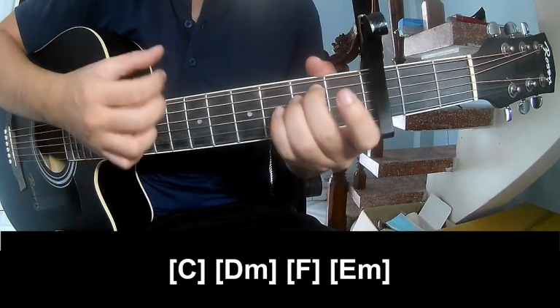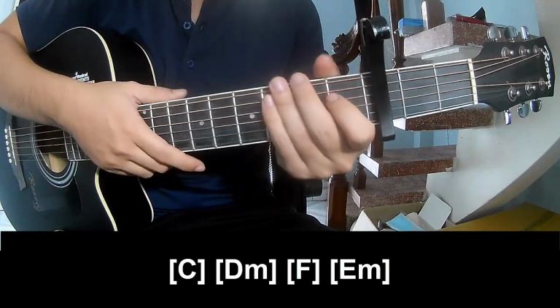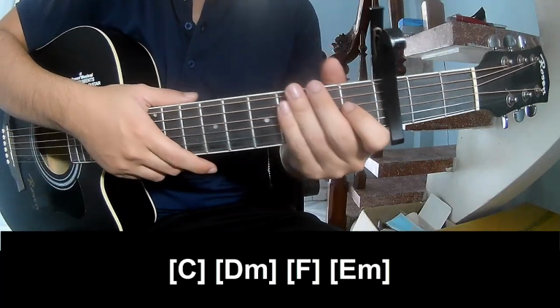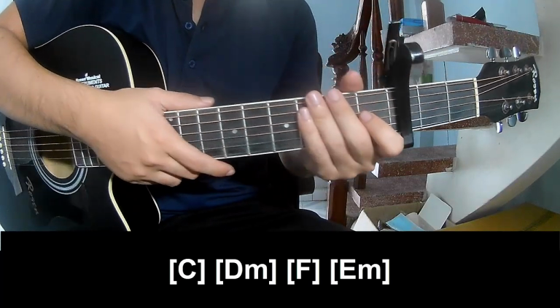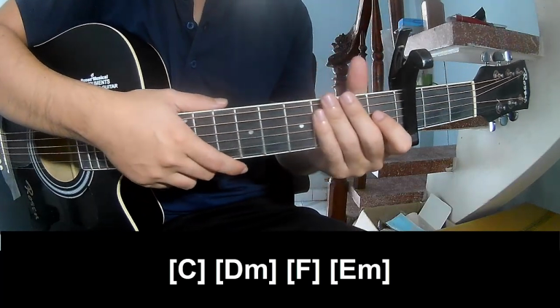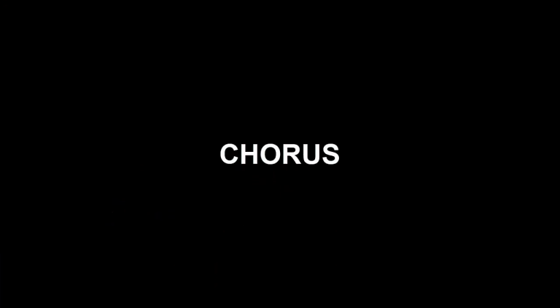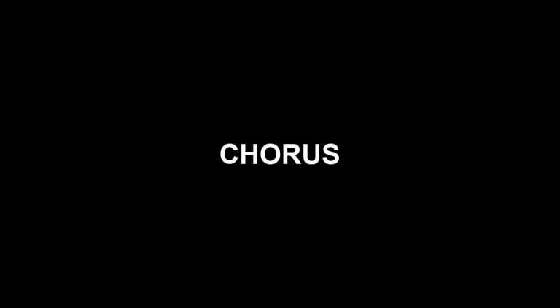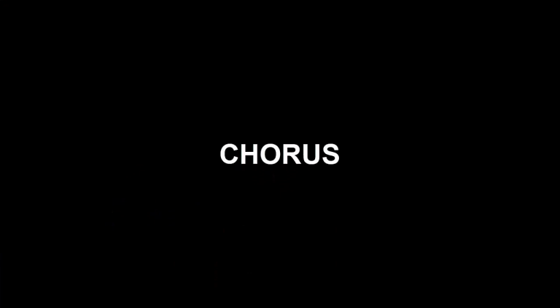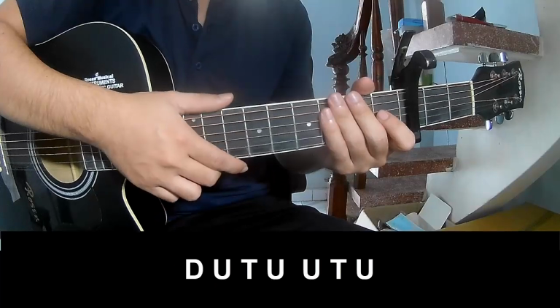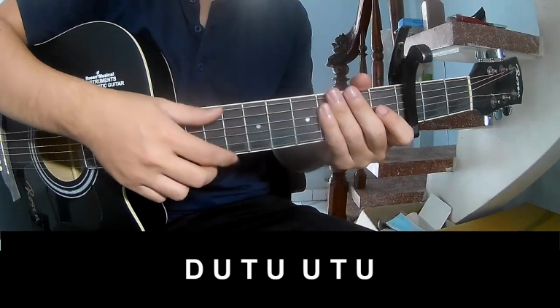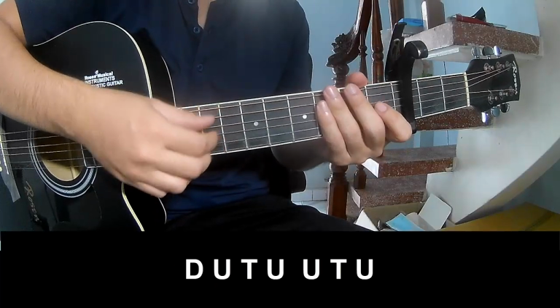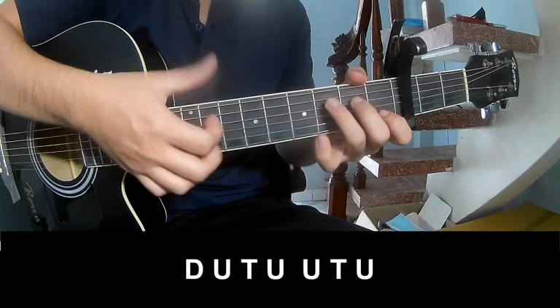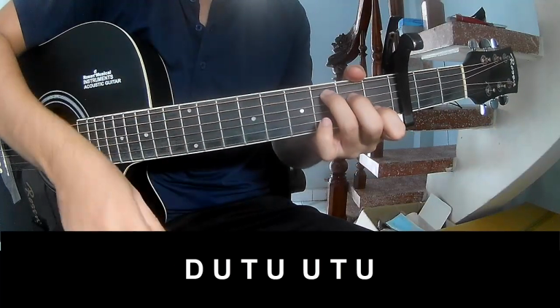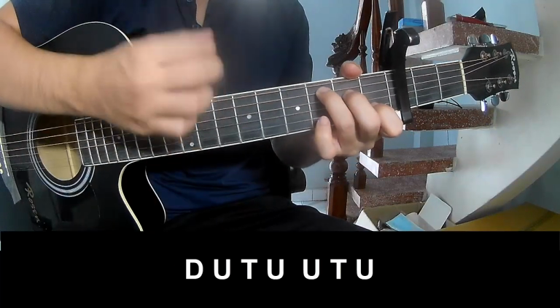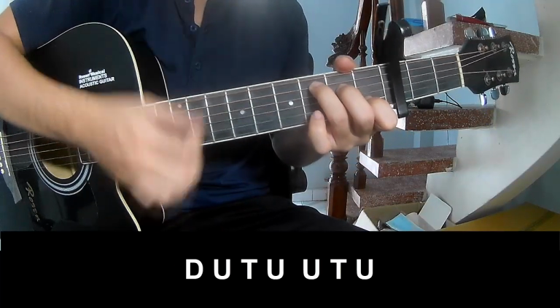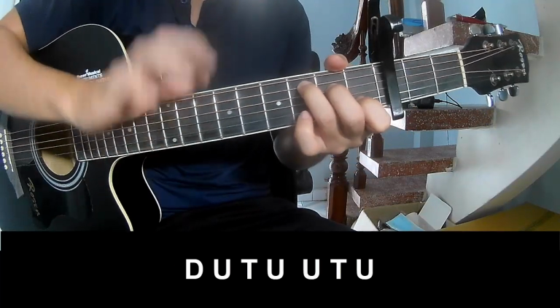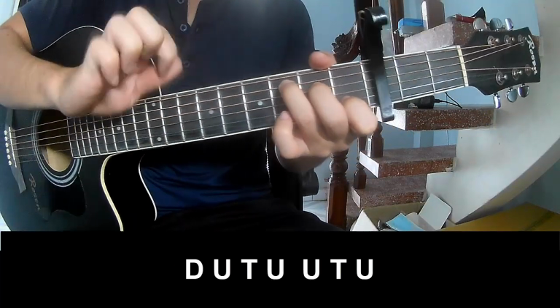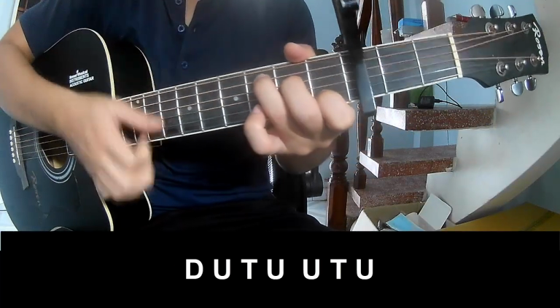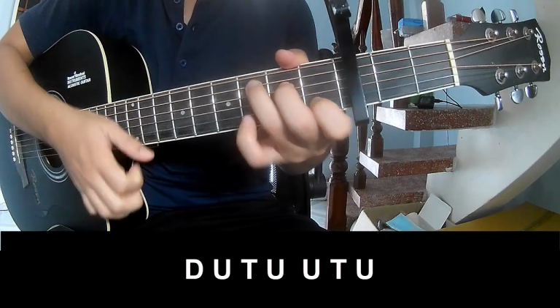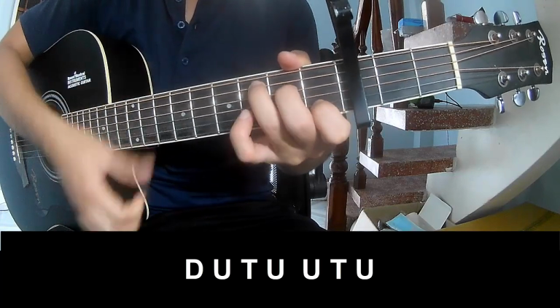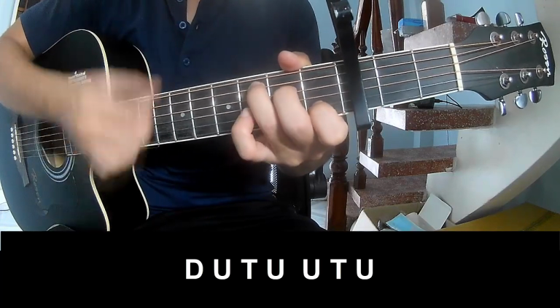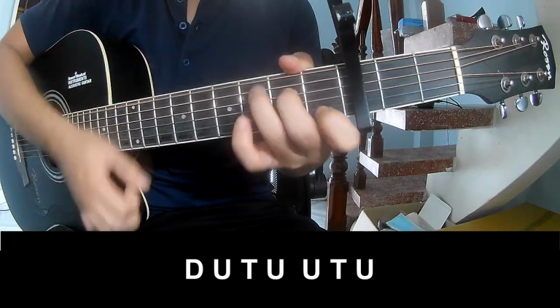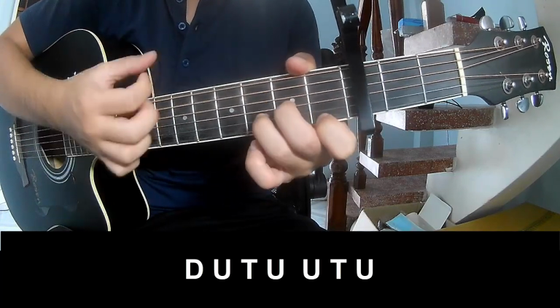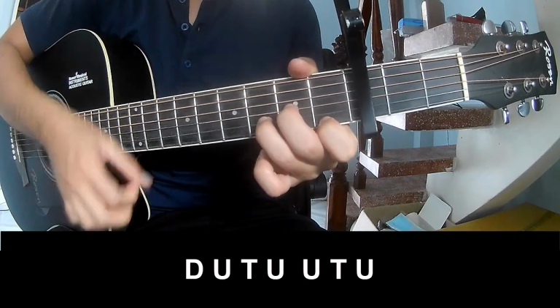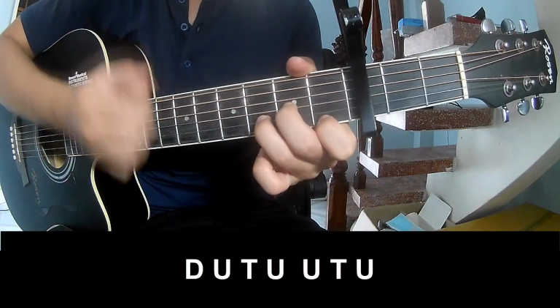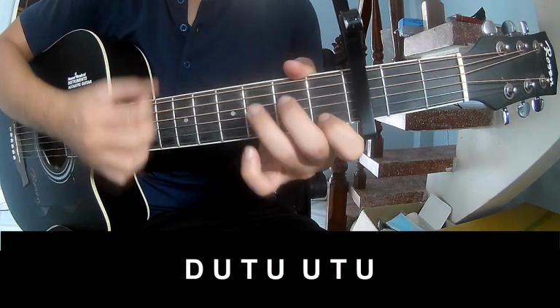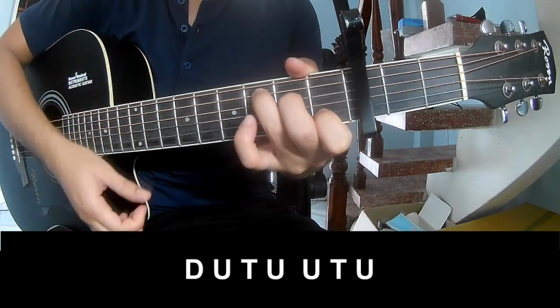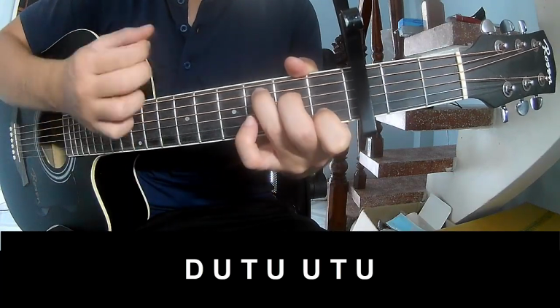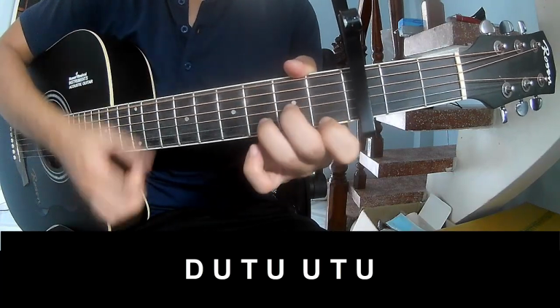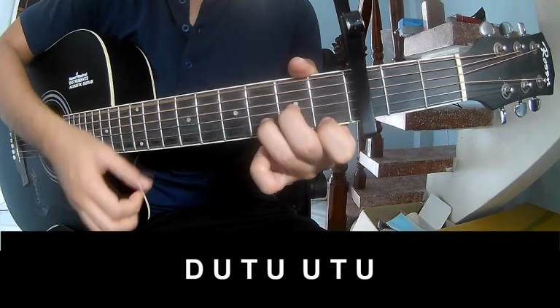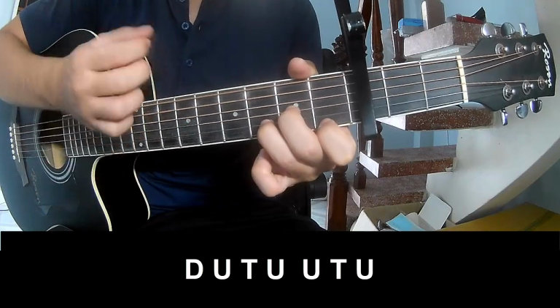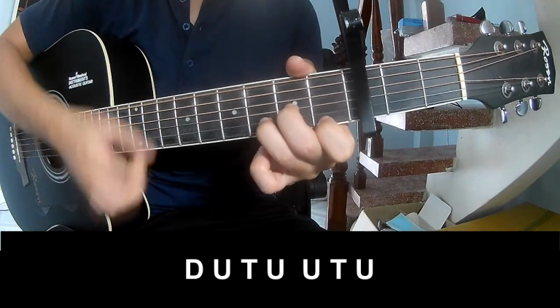This is the same way for the other verses. For the chorus, you play down, up, drop, up, up, drop, up, down, up, down, up, down, up, up, down, up, down, up.